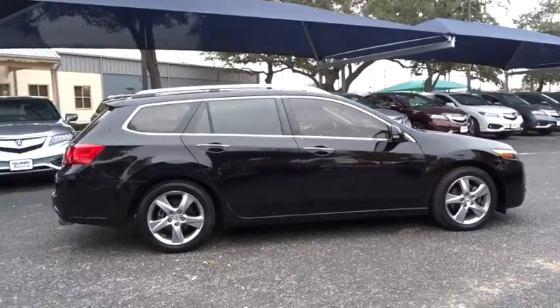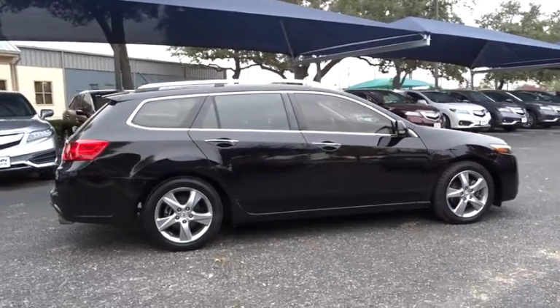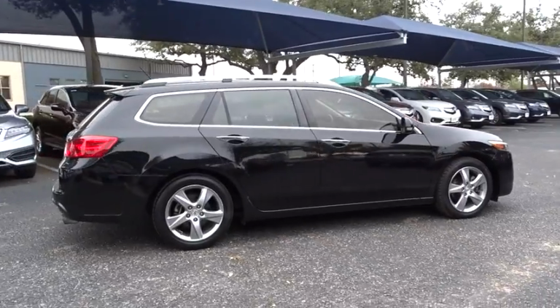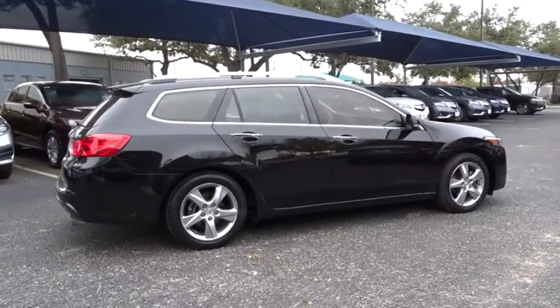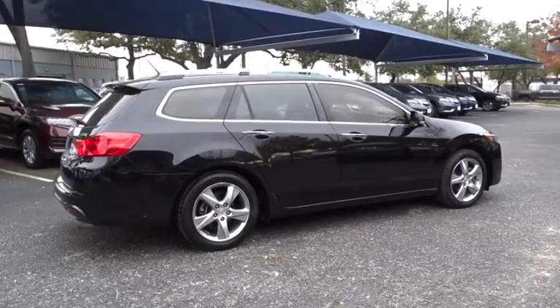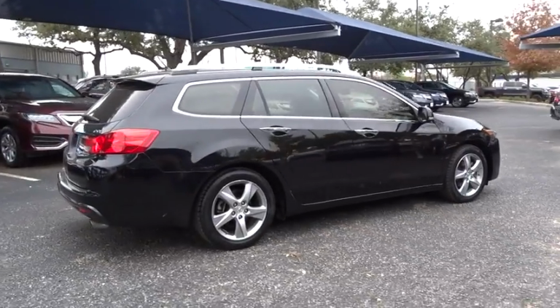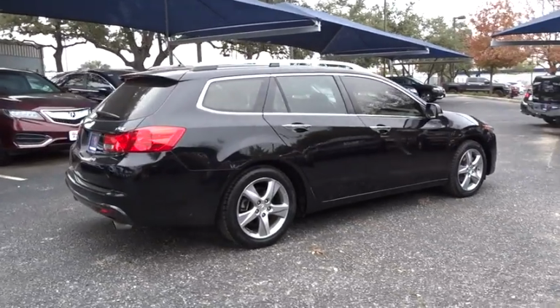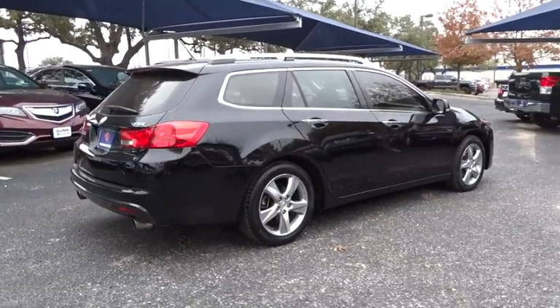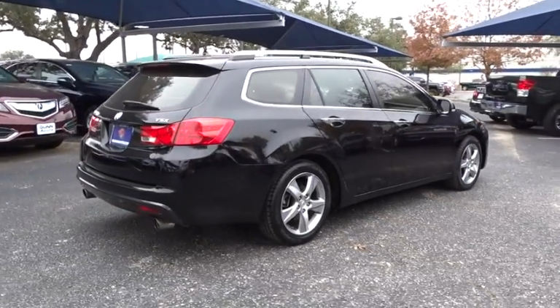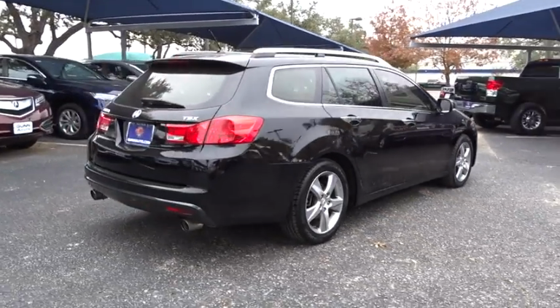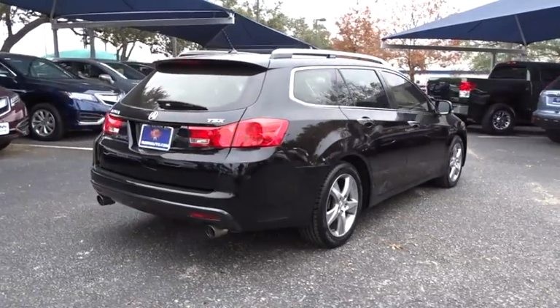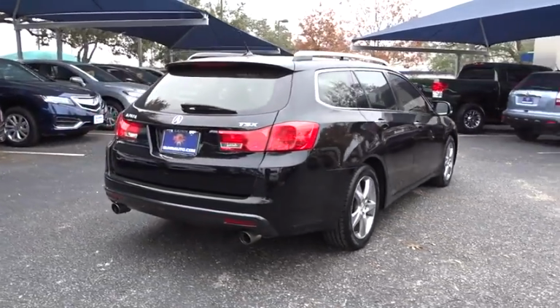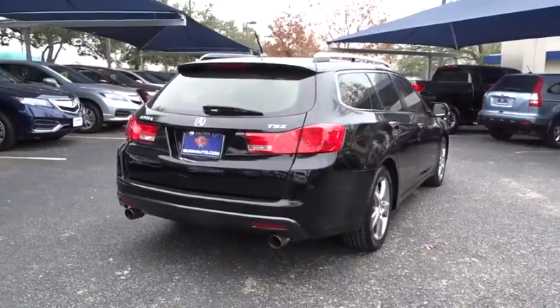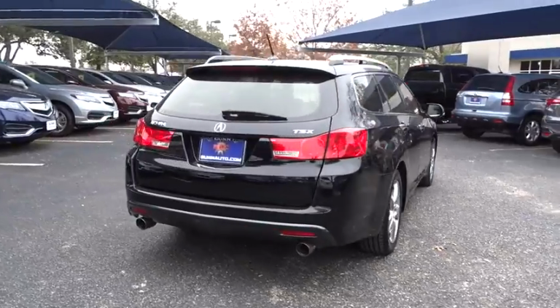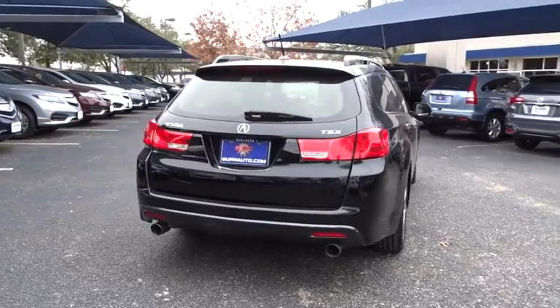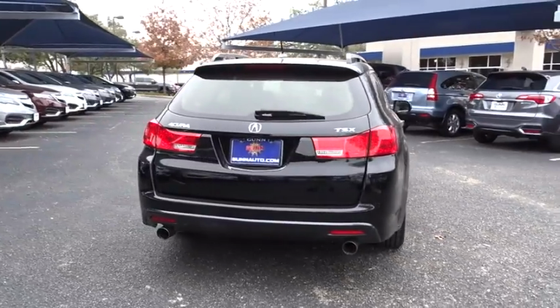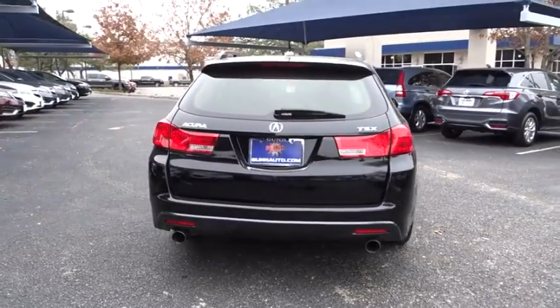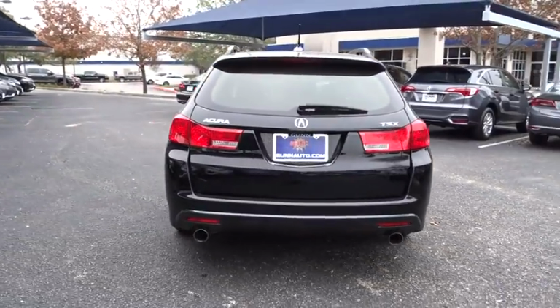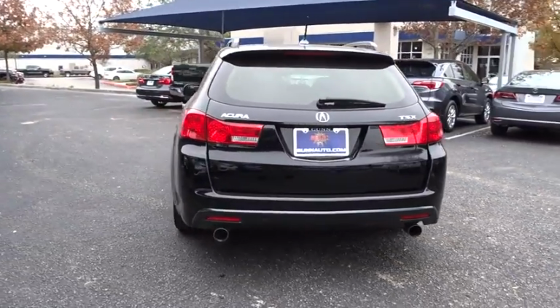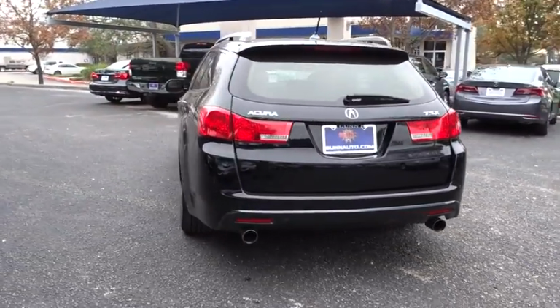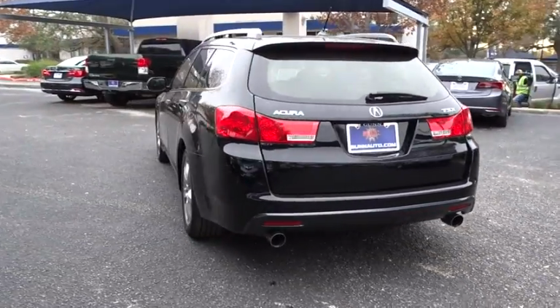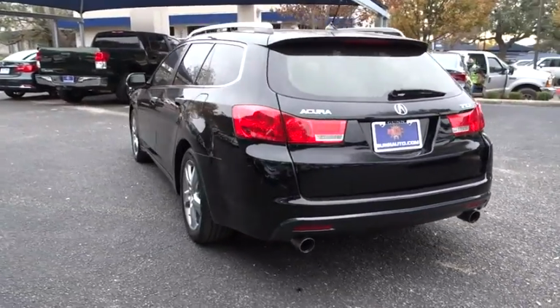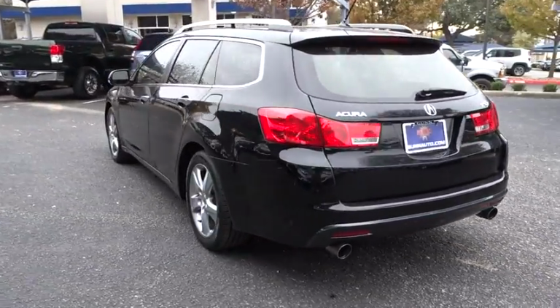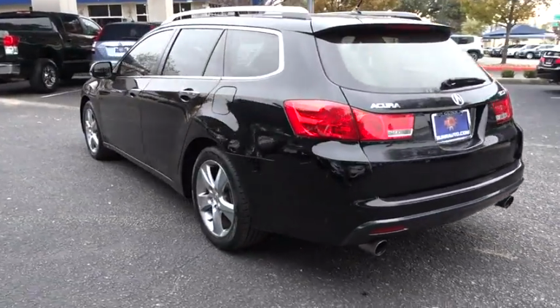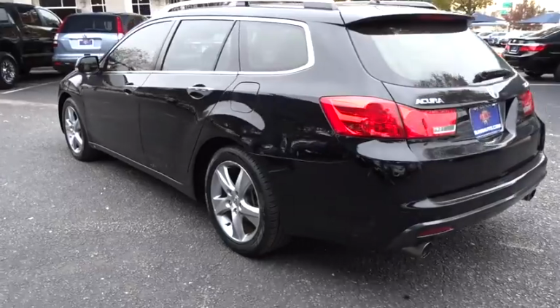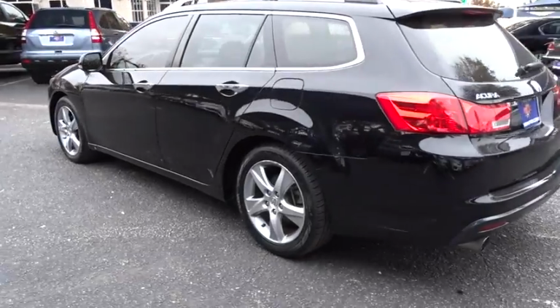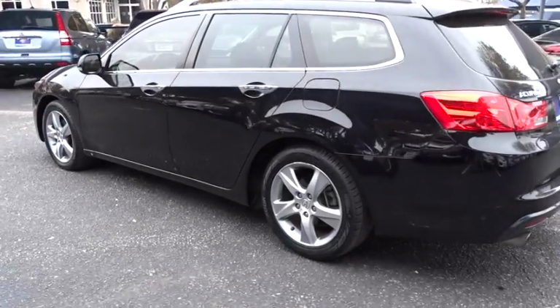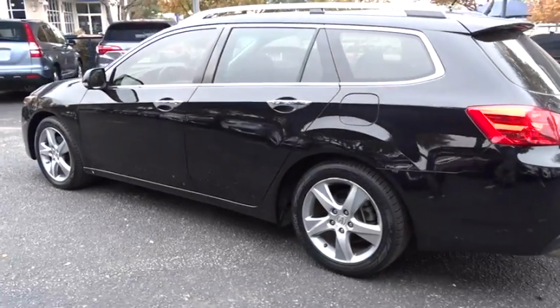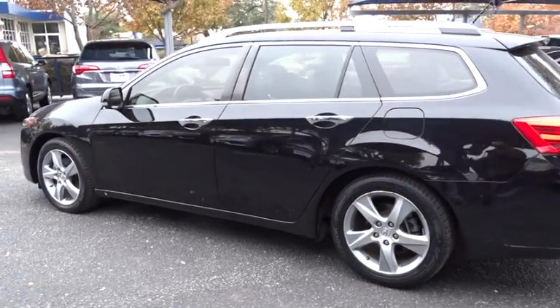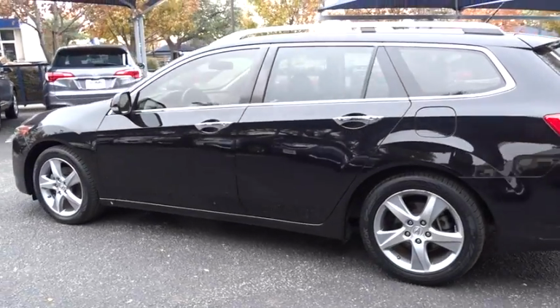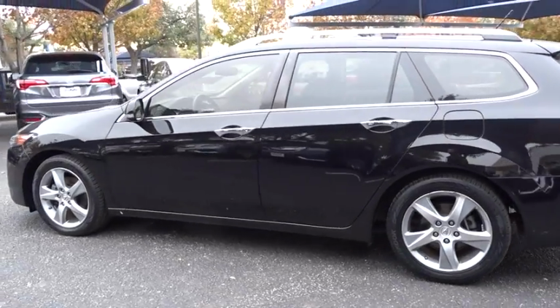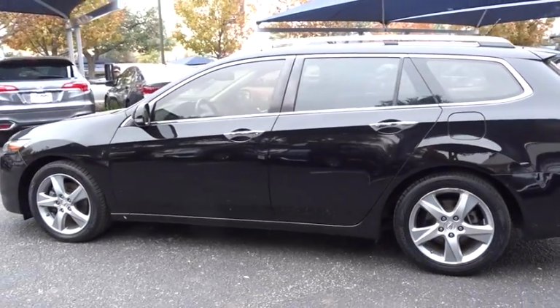Here are some of this vehicle's great options: stability control, traction control, anti-lock braking system, steering wheel audio controls, keyless entry, power passenger seat, Bluetooth, leather-wrapped steering wheel, moonroof.